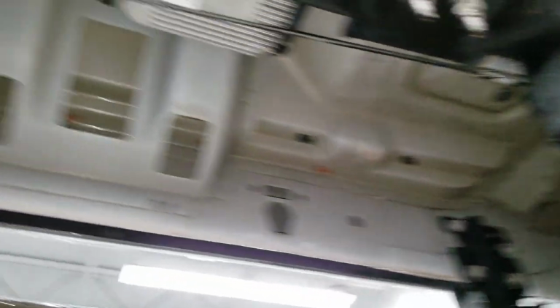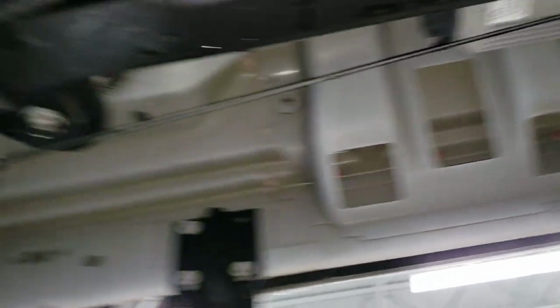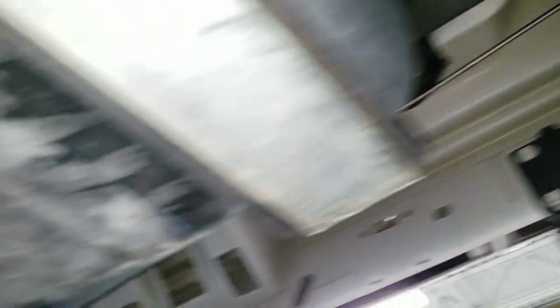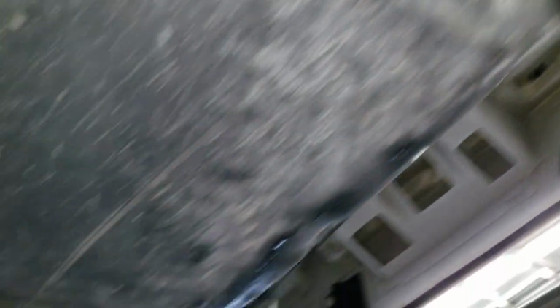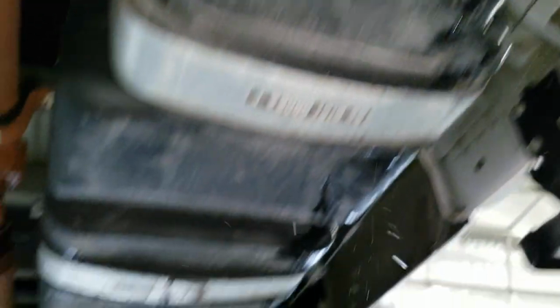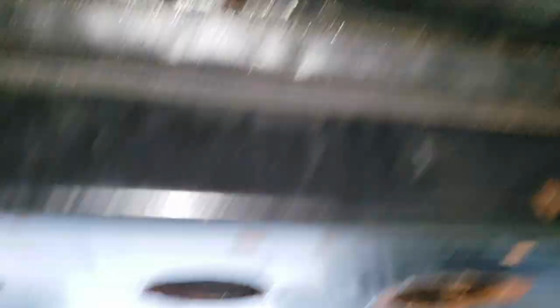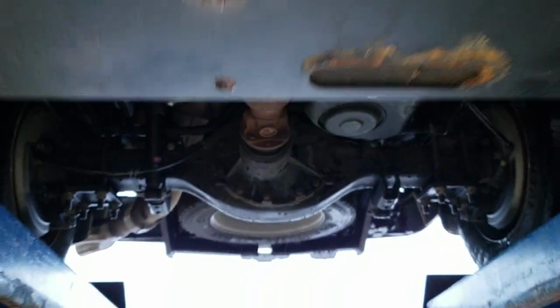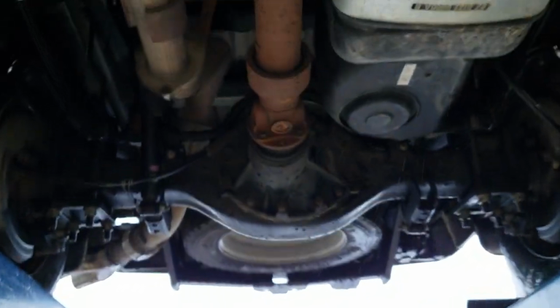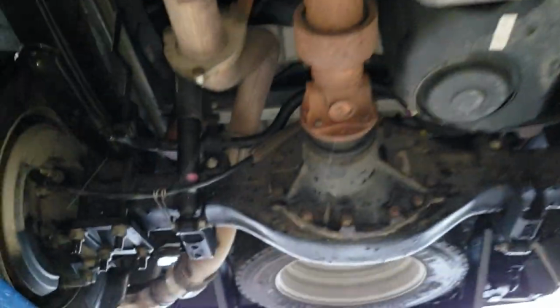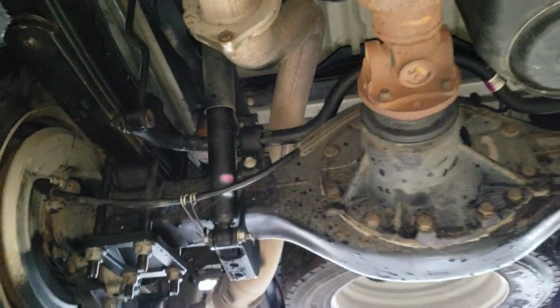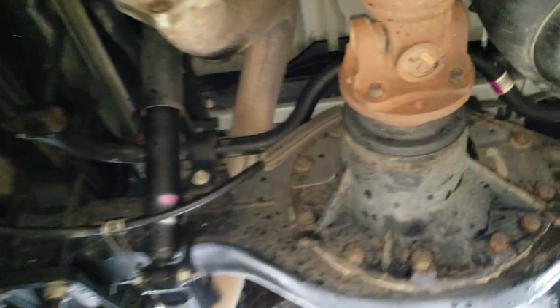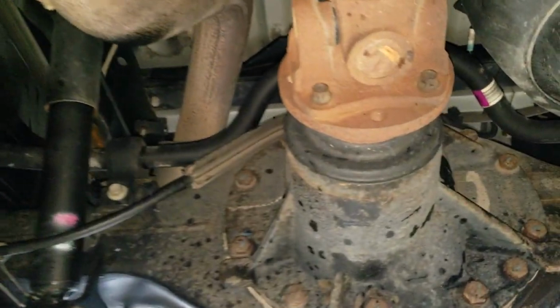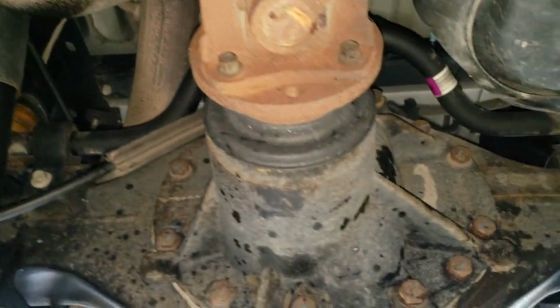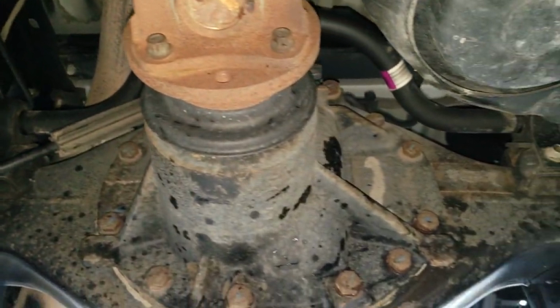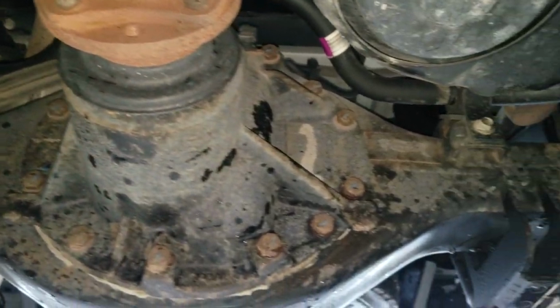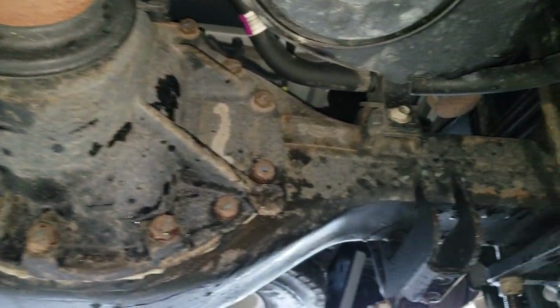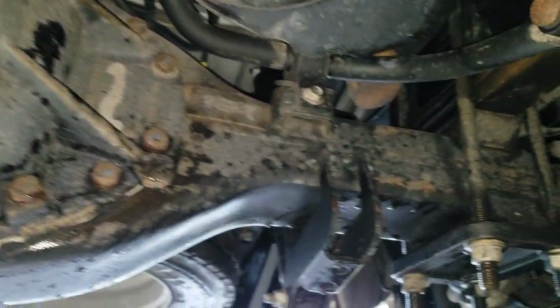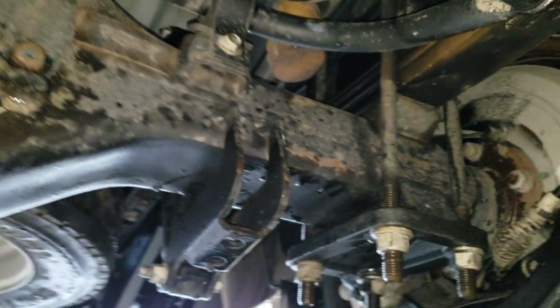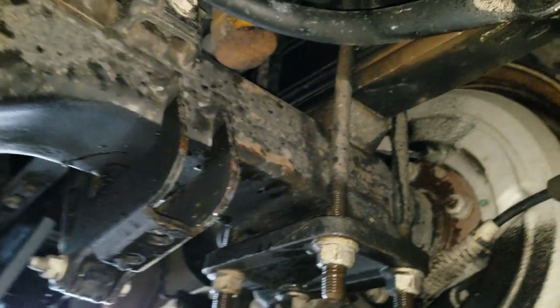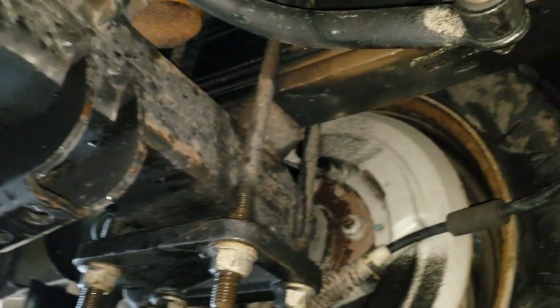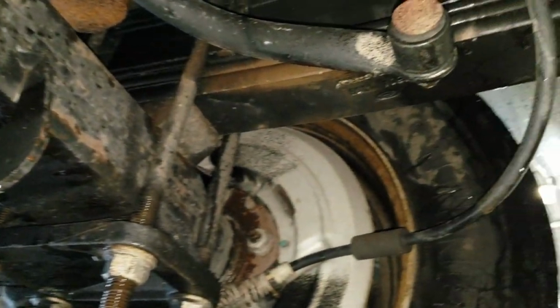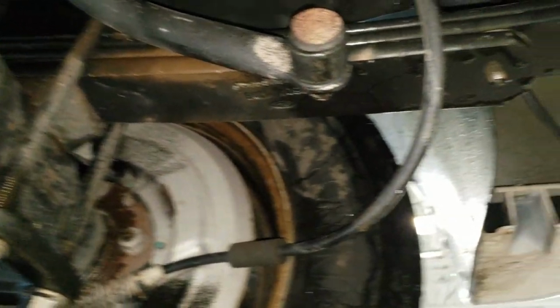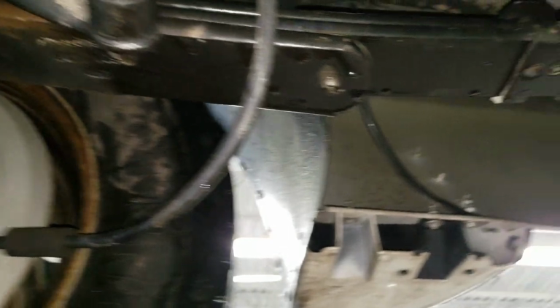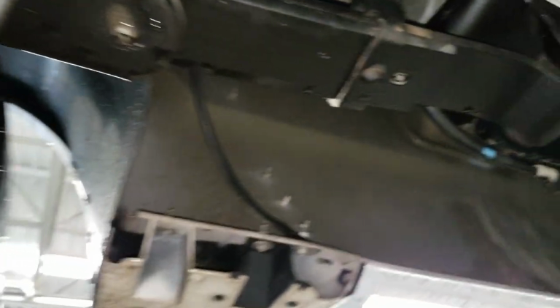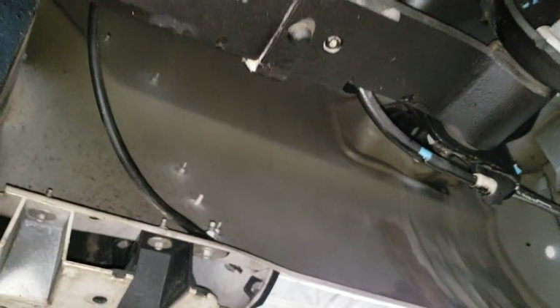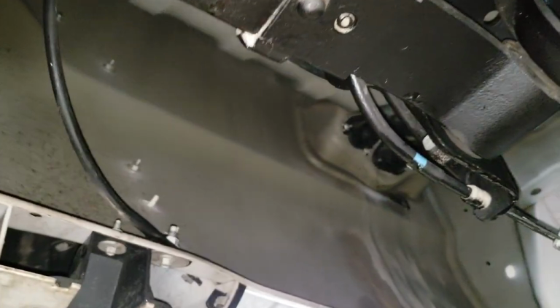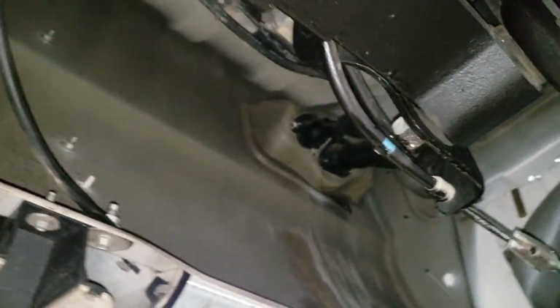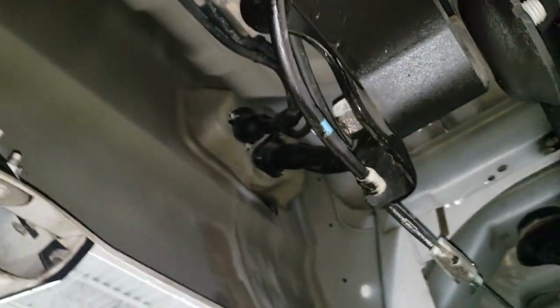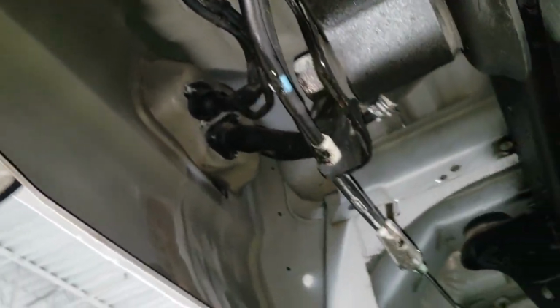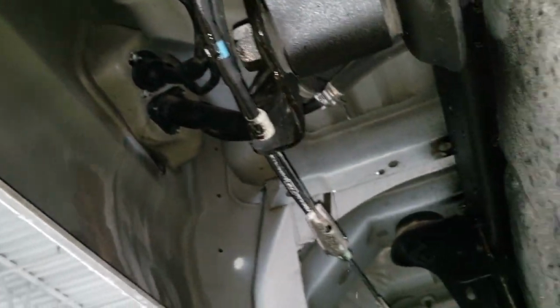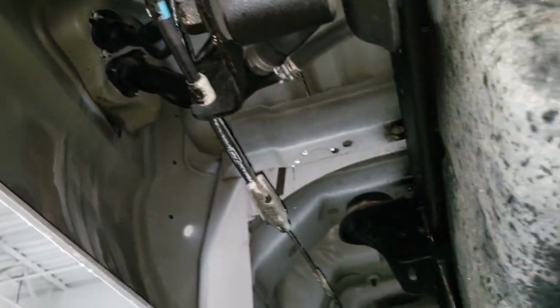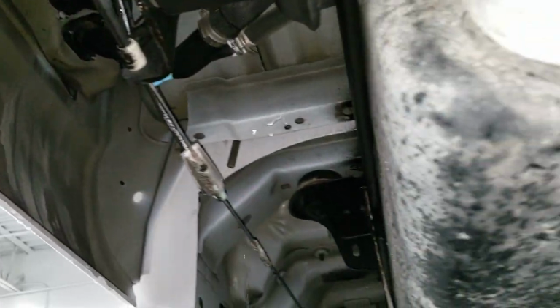Driver's side looks really good as well. Rear diff looks good. Very little corrosion.